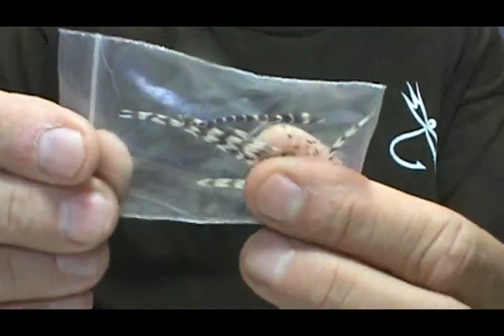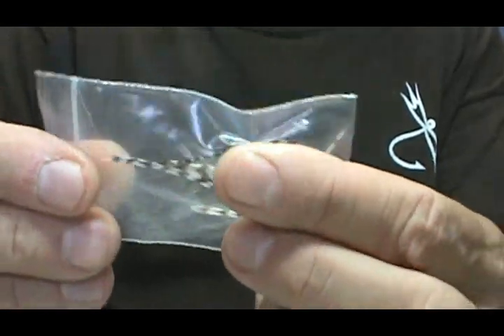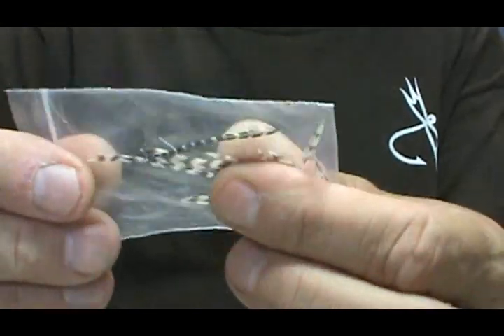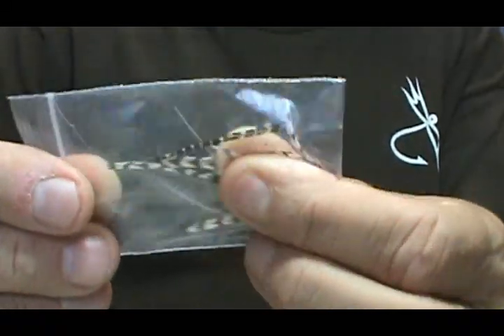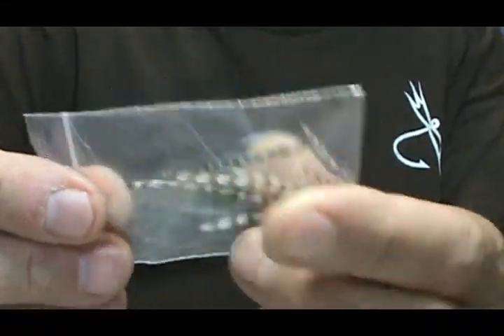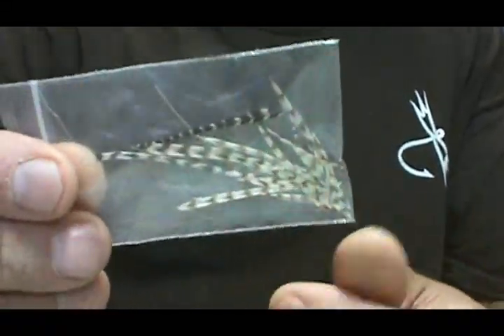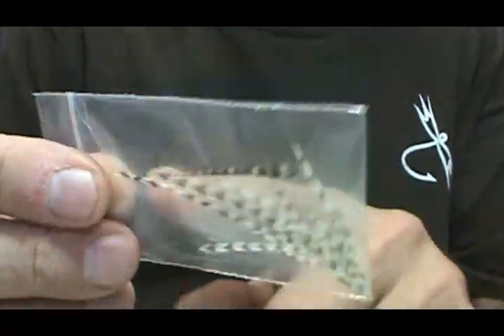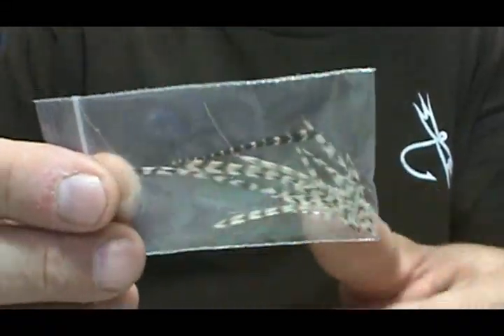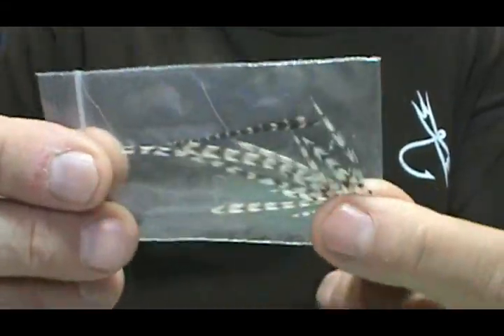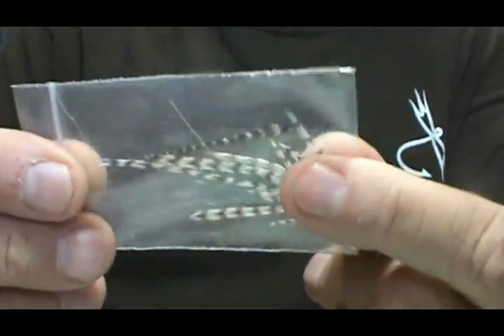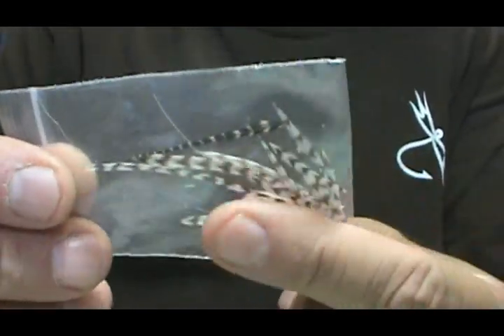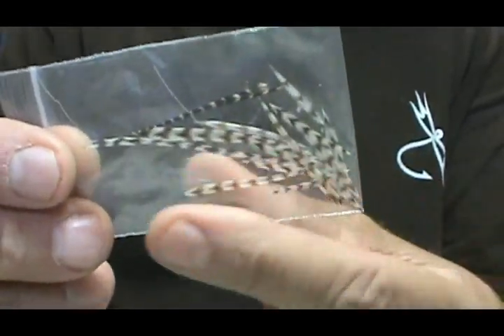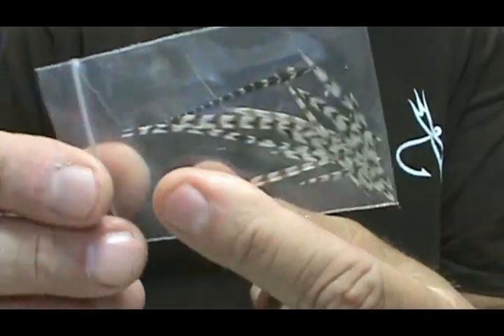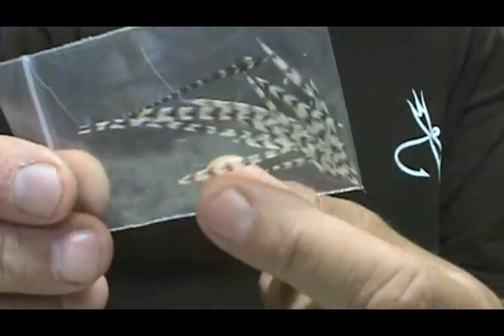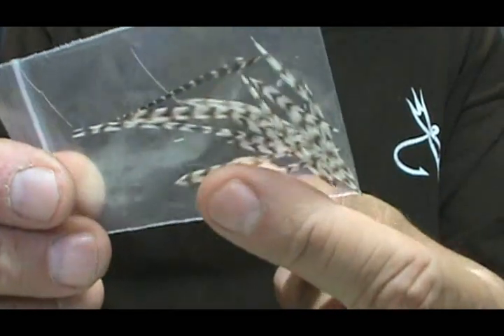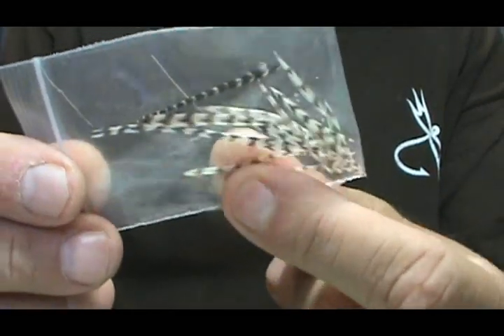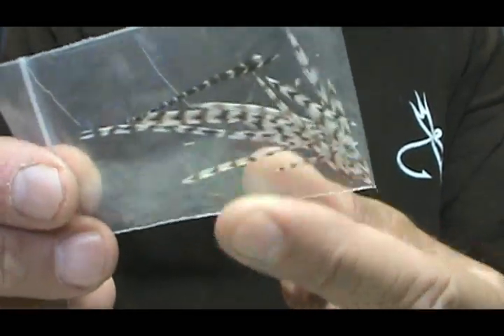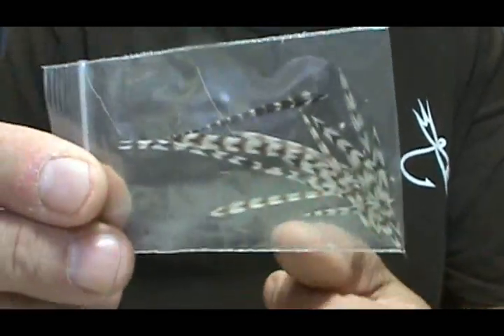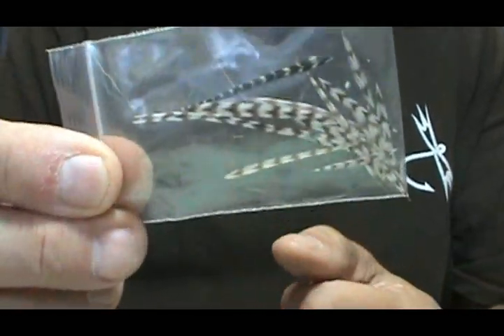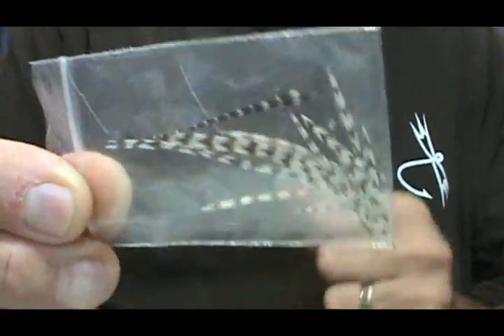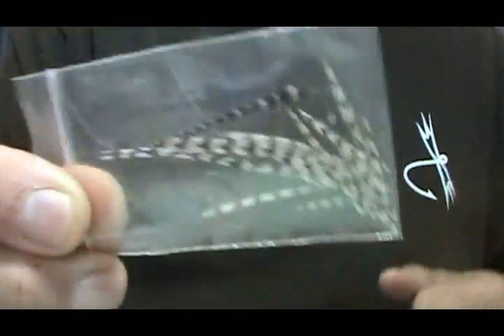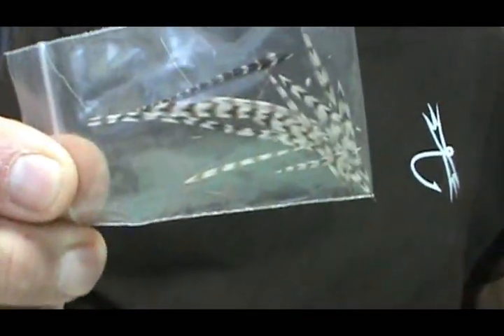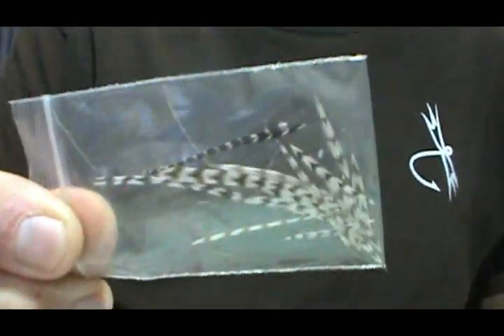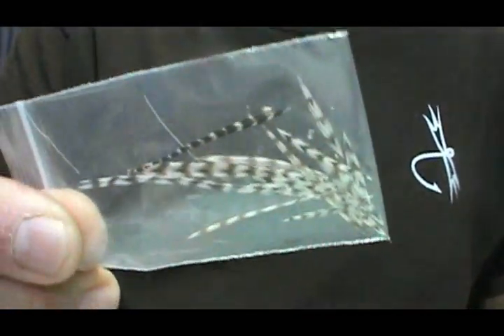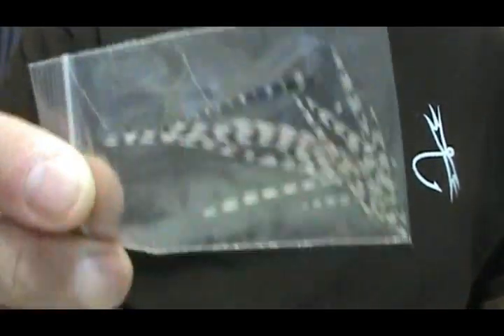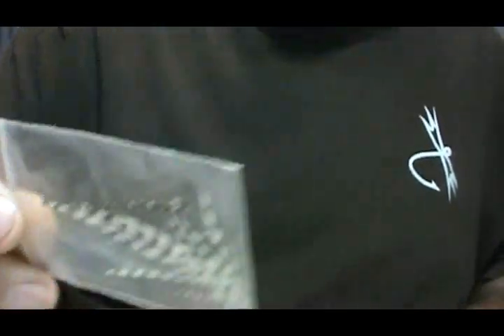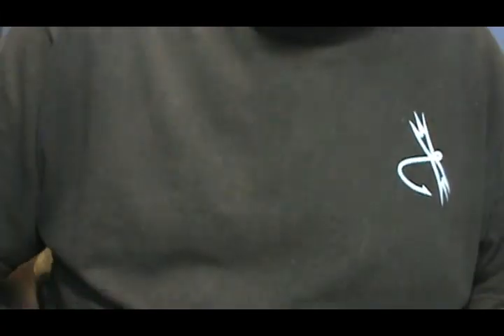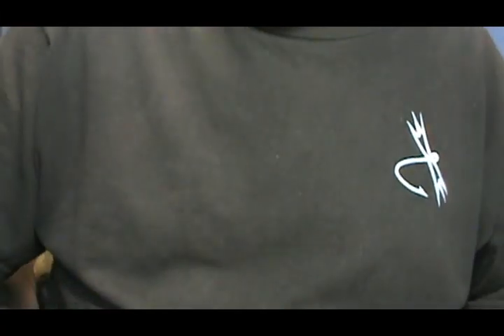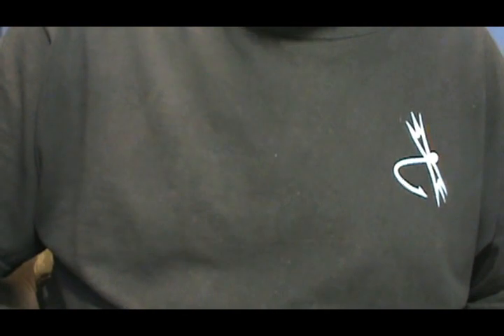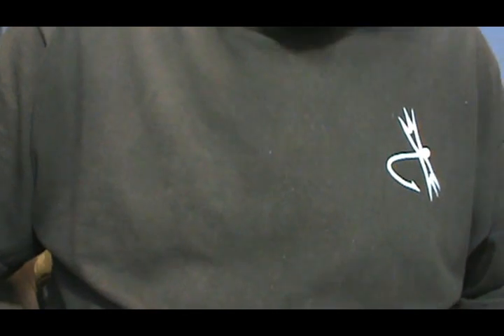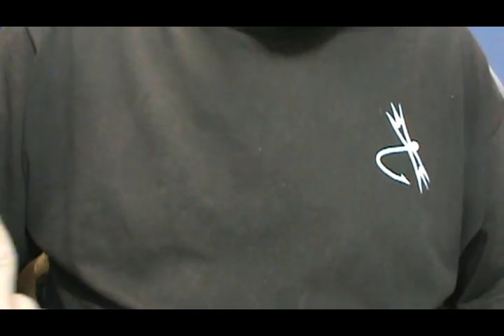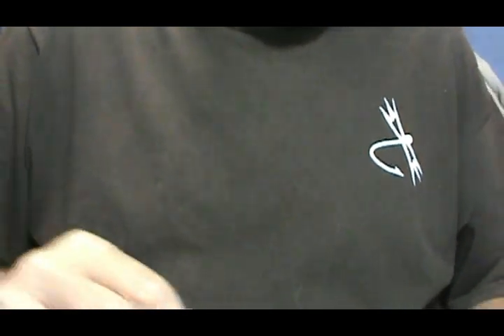So when you get those — especially the grizzly — when you get the tips, don't throw them away. Just put them to the side and put them in a bag. Now you've got hackle tips for your Adams flies.